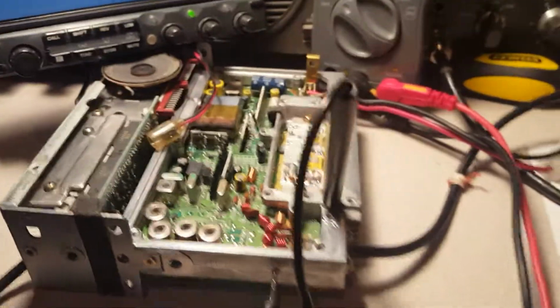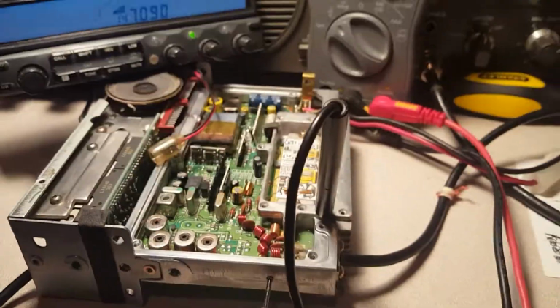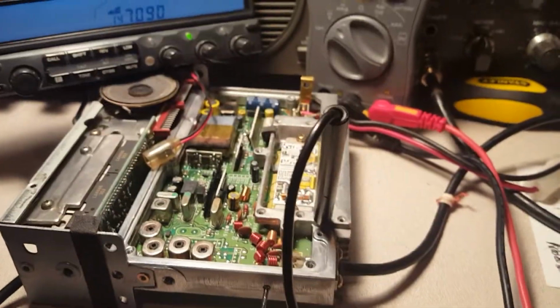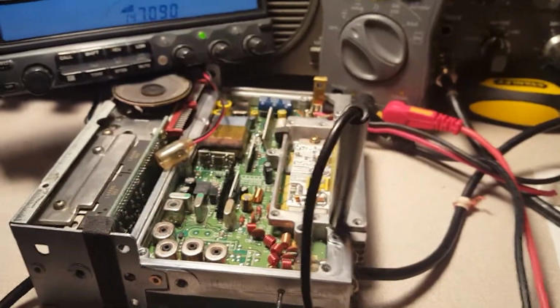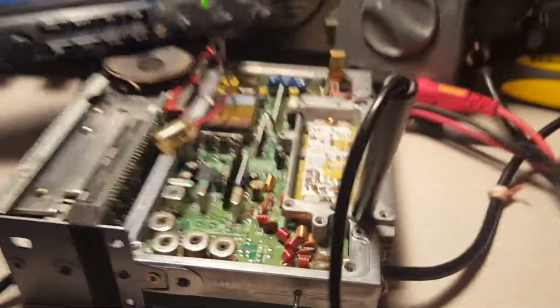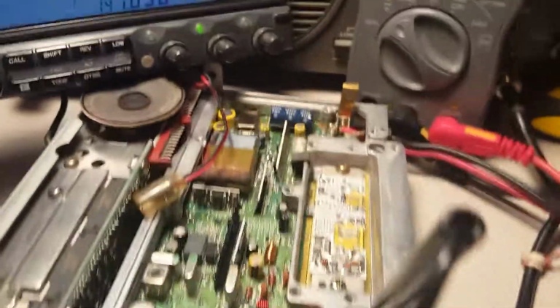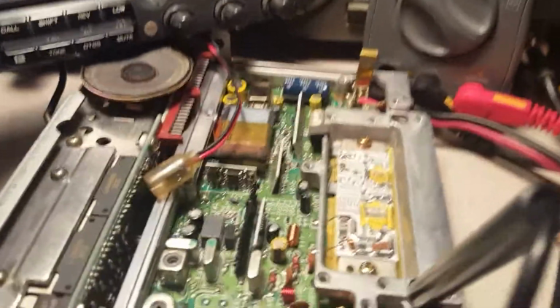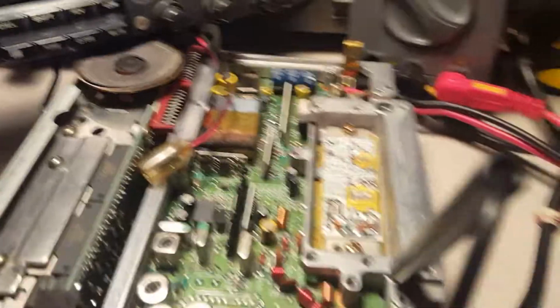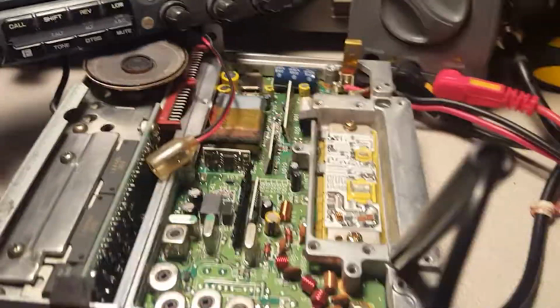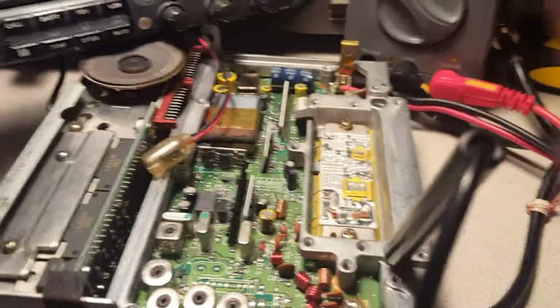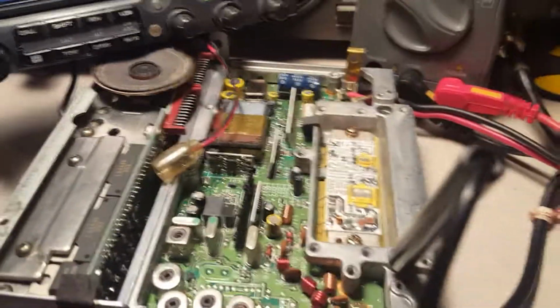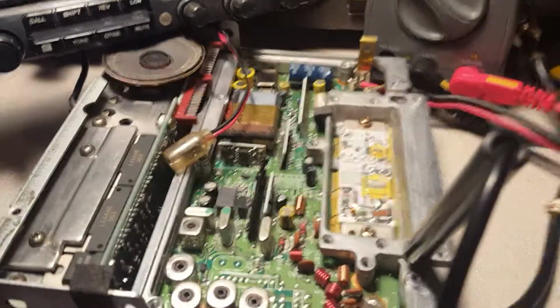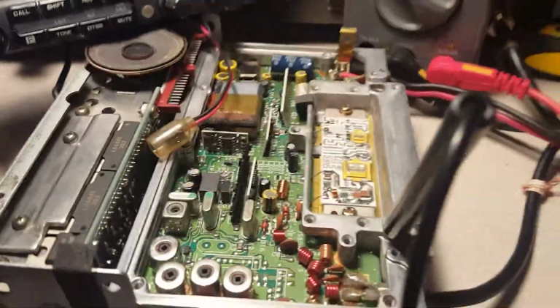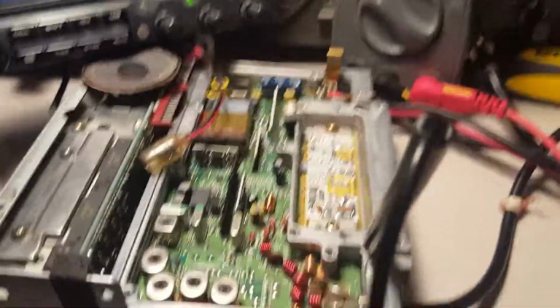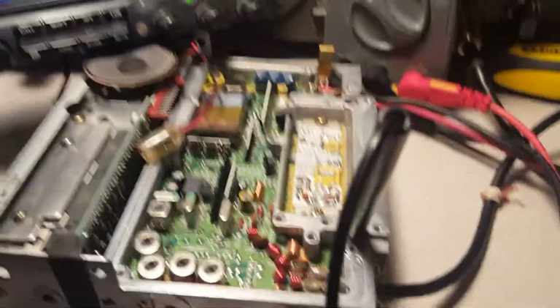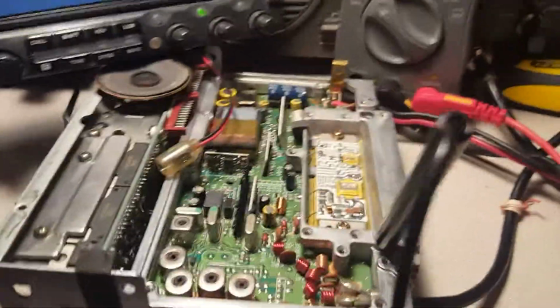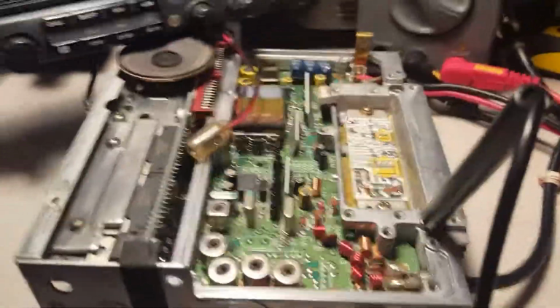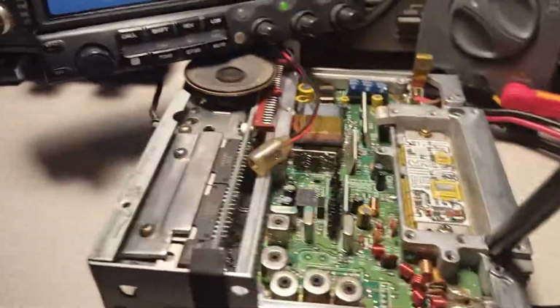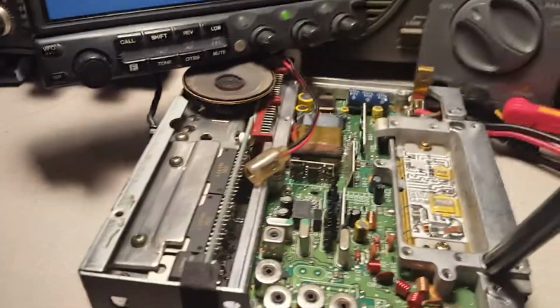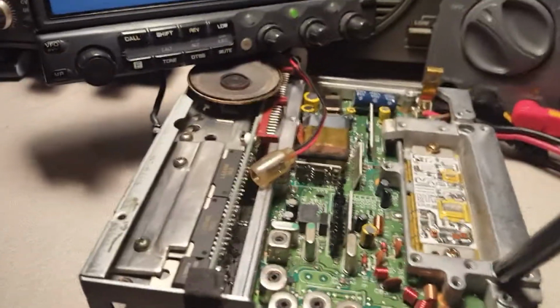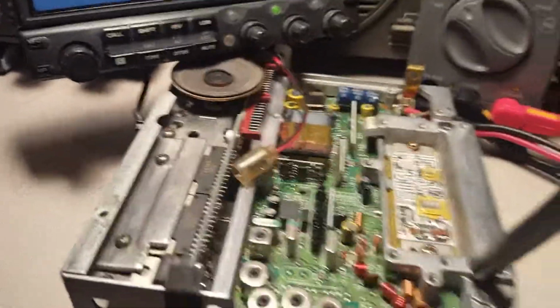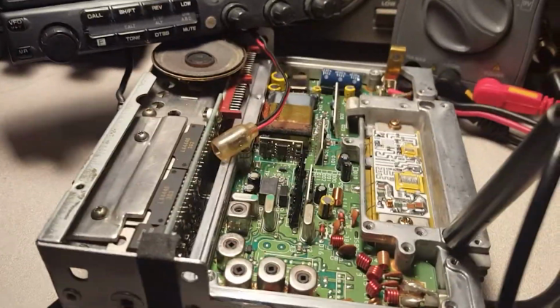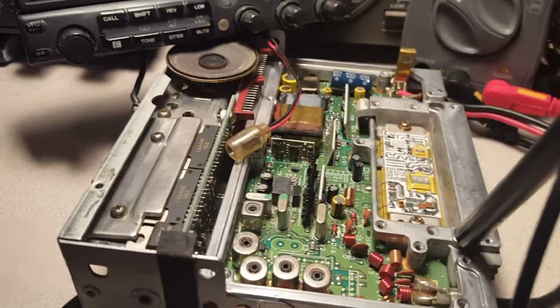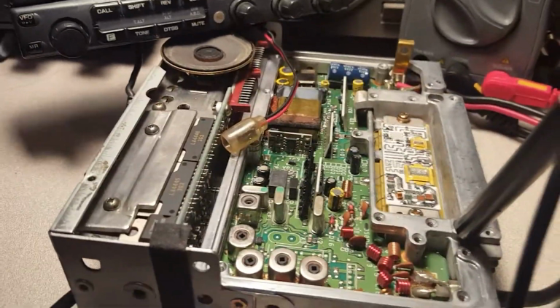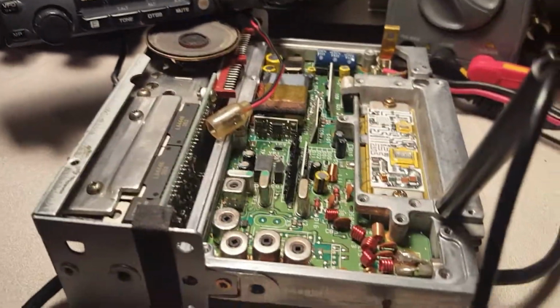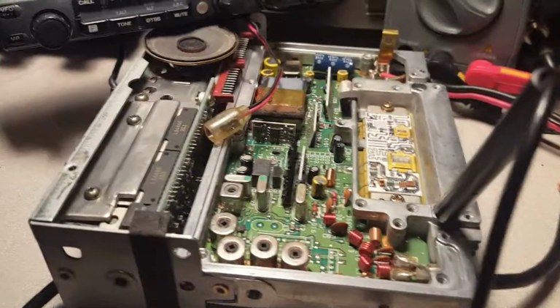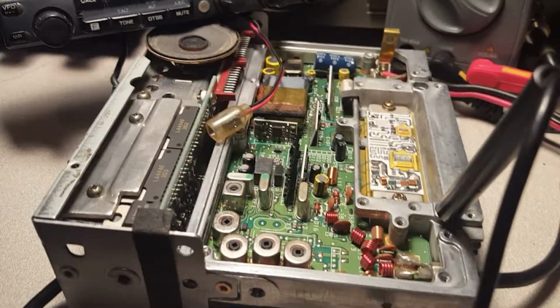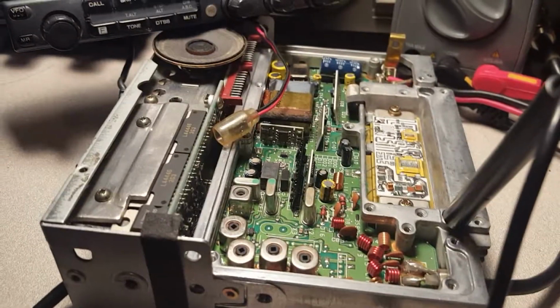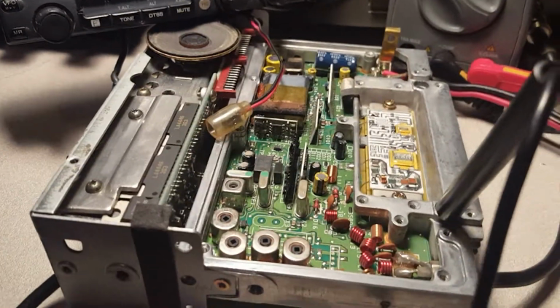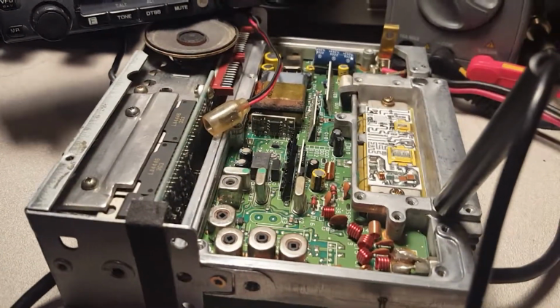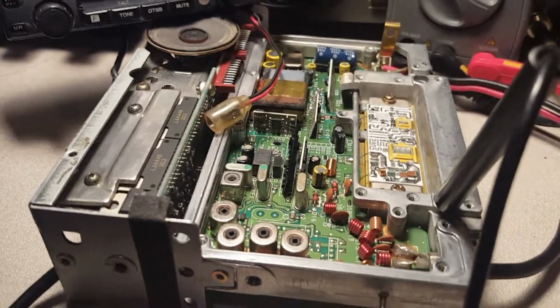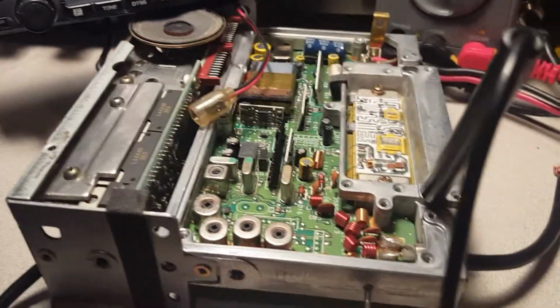I'm going to show you what we're working on here. This is the Kenwood TM742. I got it where there is no power output on the 2 meter module - it just stopped working.